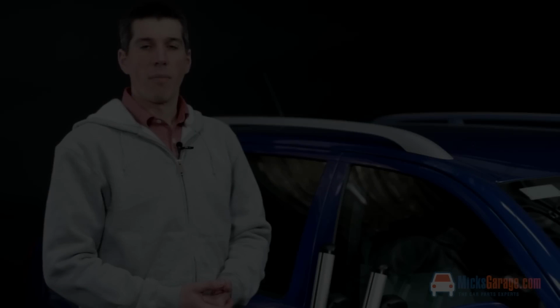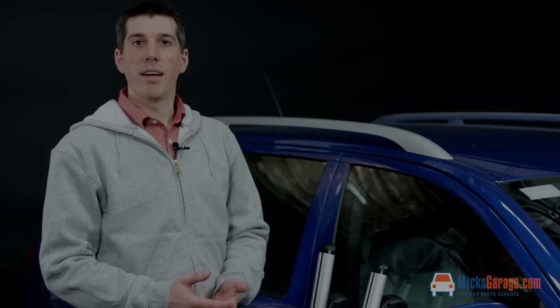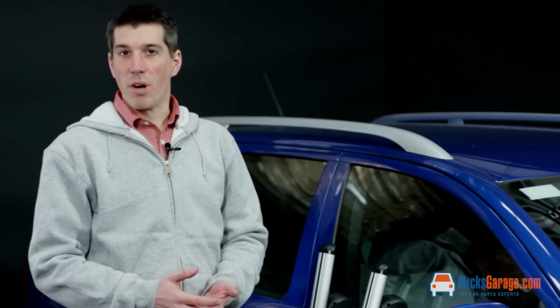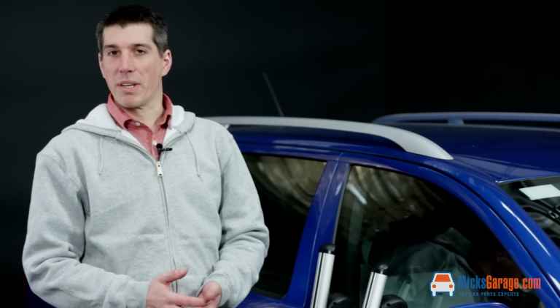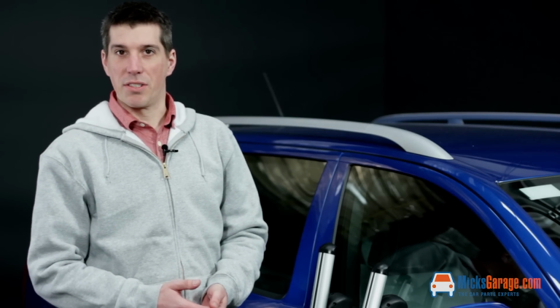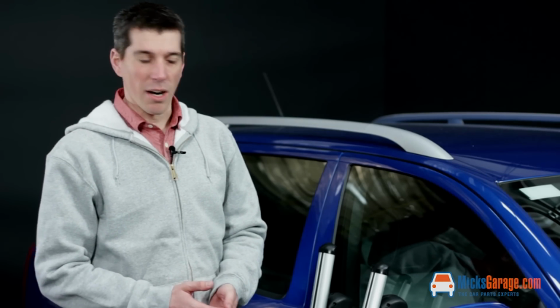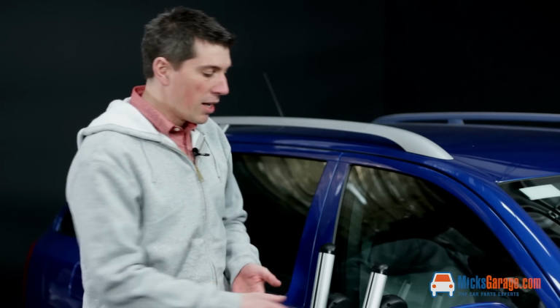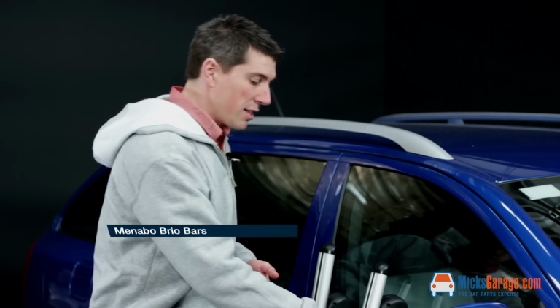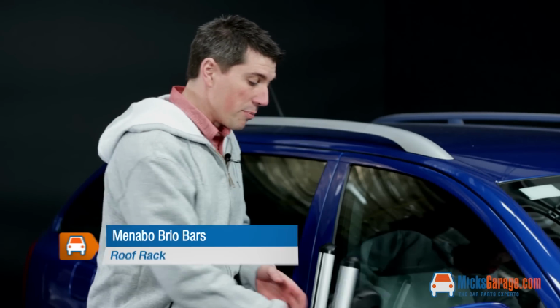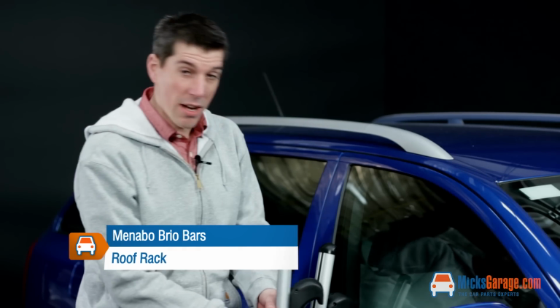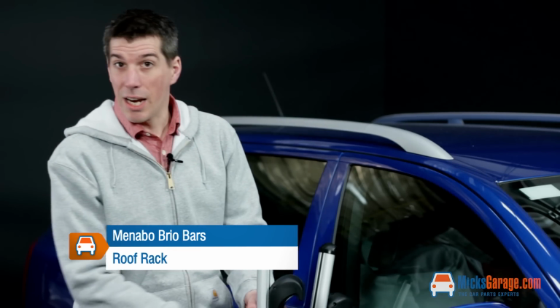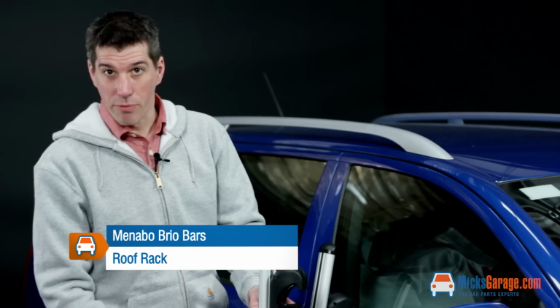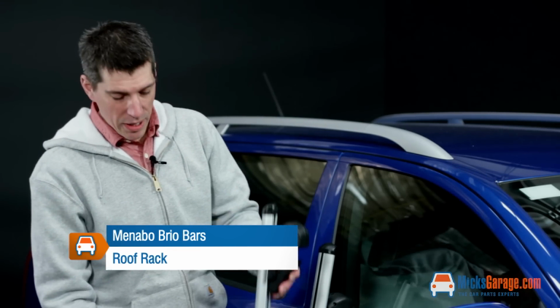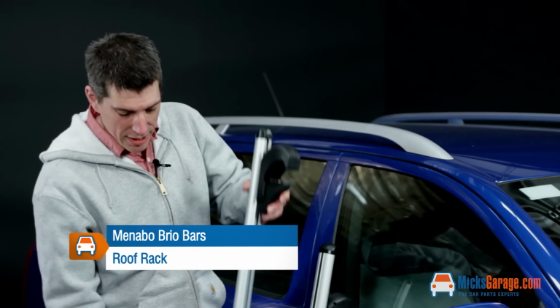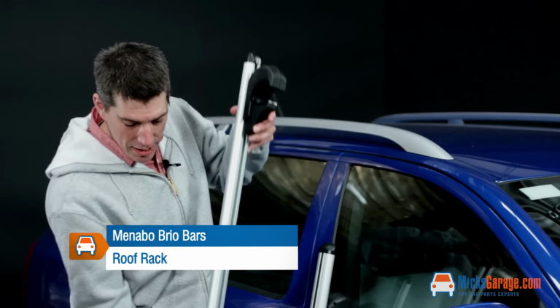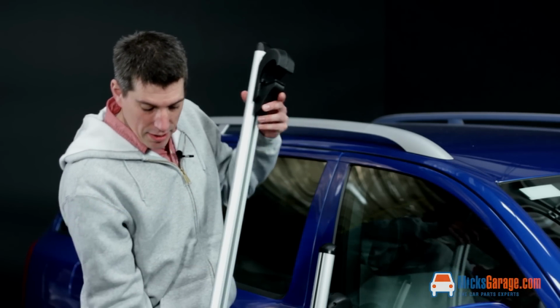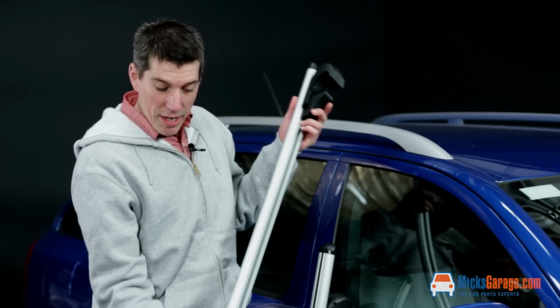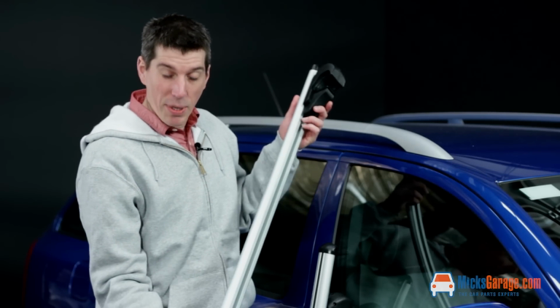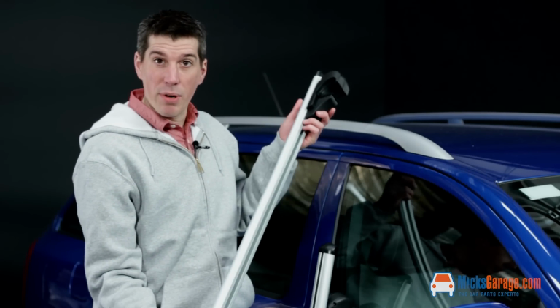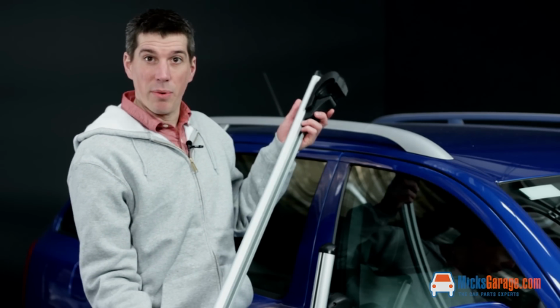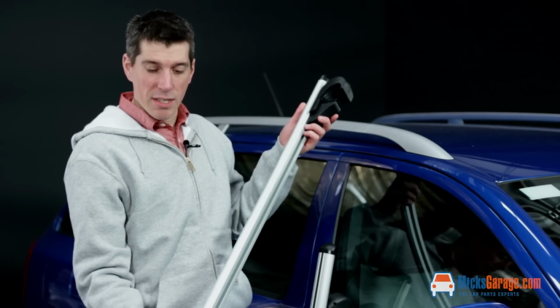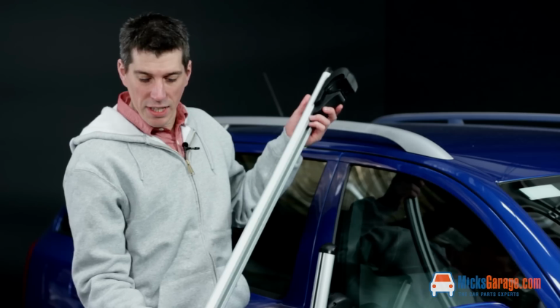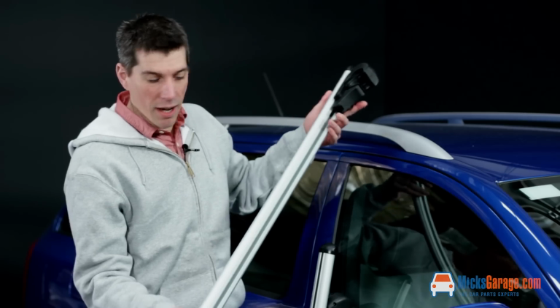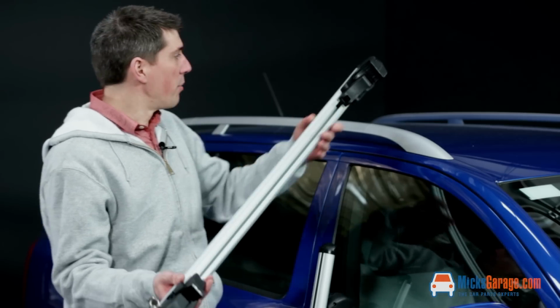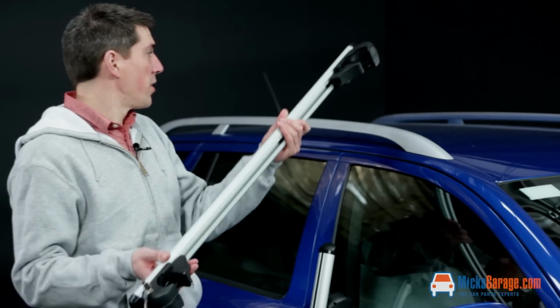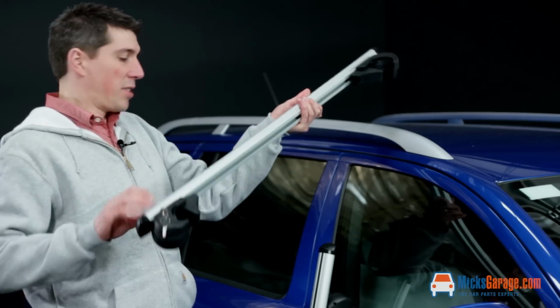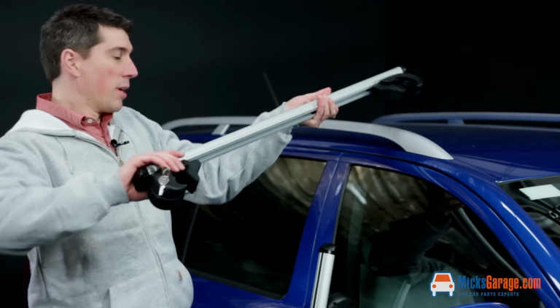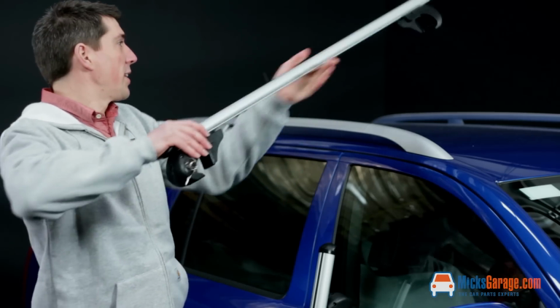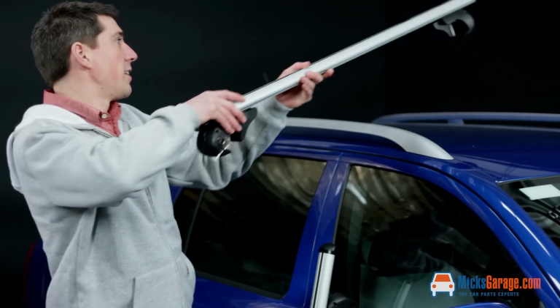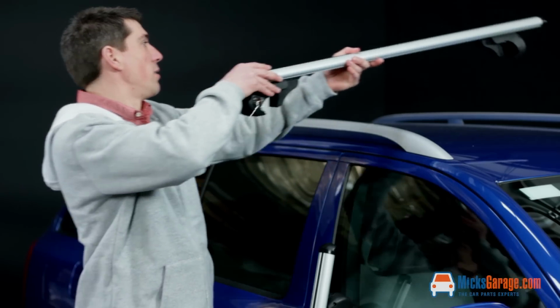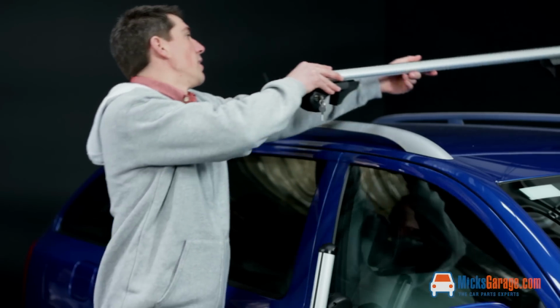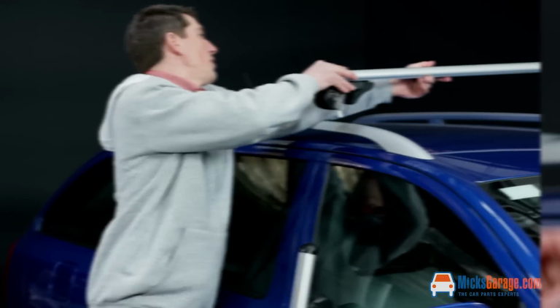Hi, I'm Rob from MixedGarriage.com. These are the Brio aluminium roof bar set. They're supplied completely pre-assembled, ready to fit to the car, and we'll show you just how quick and easy it is to fit them.